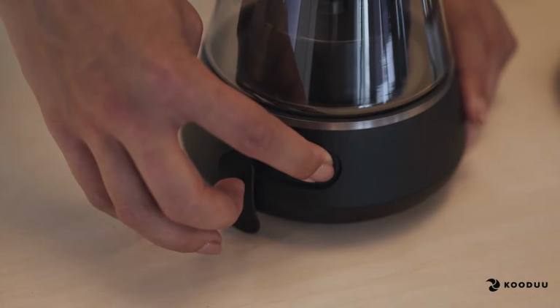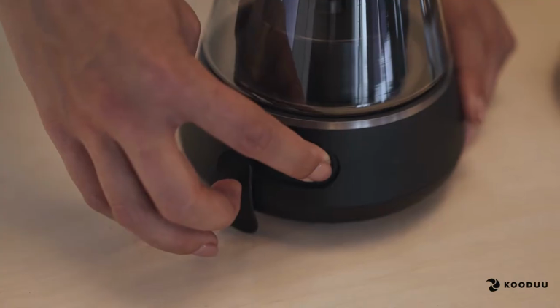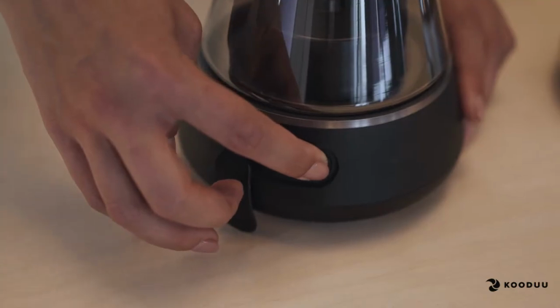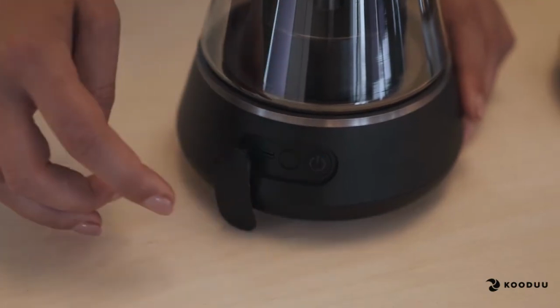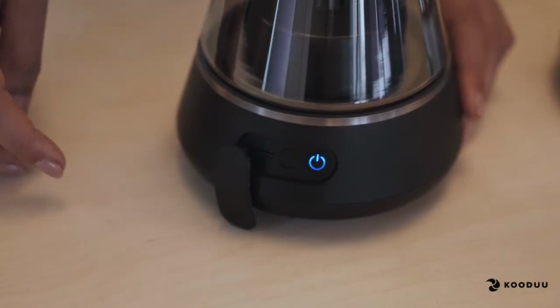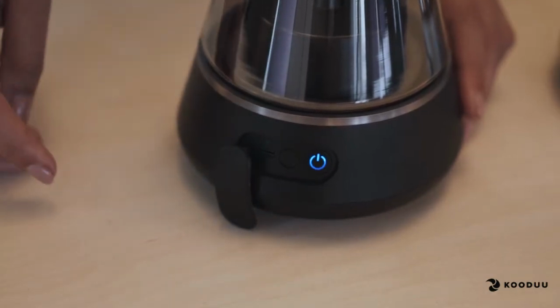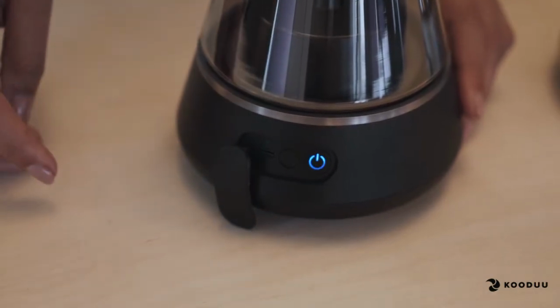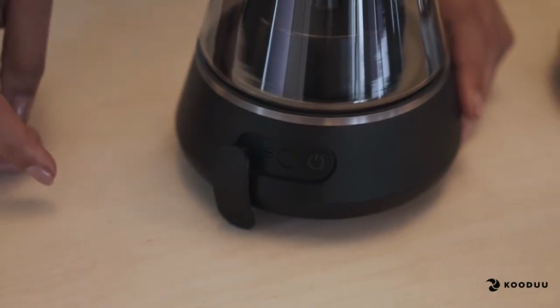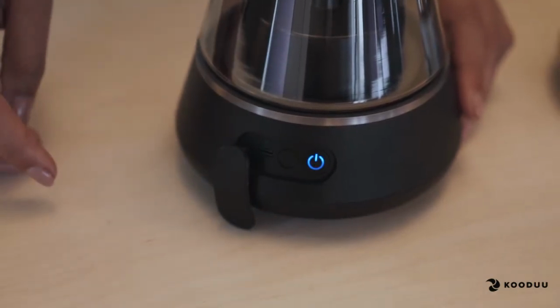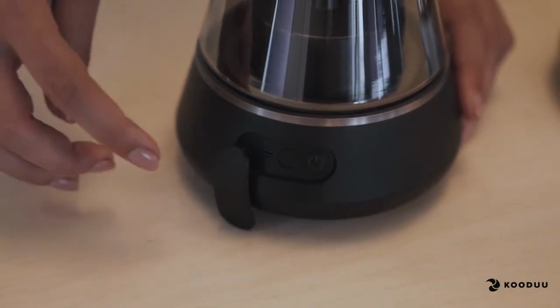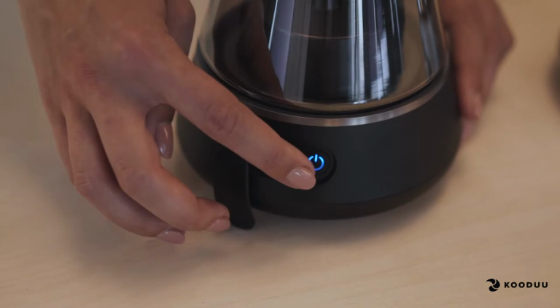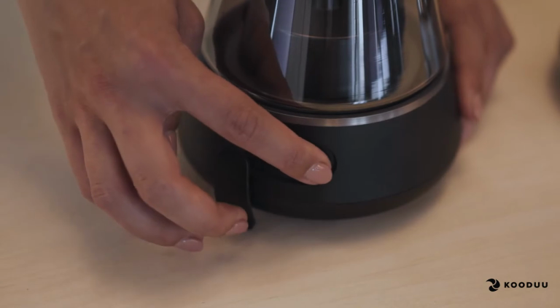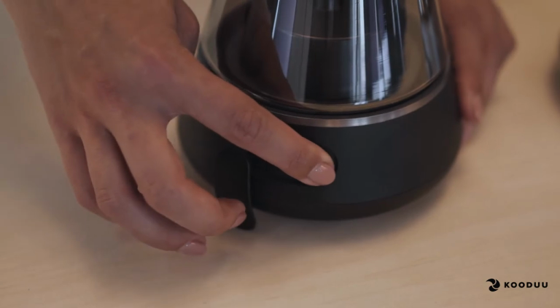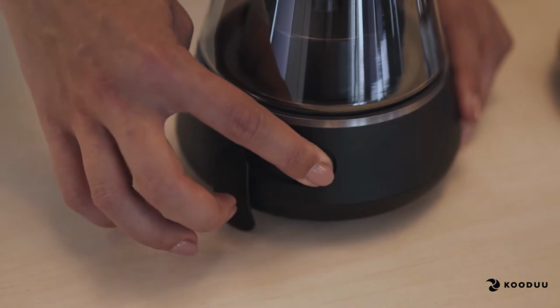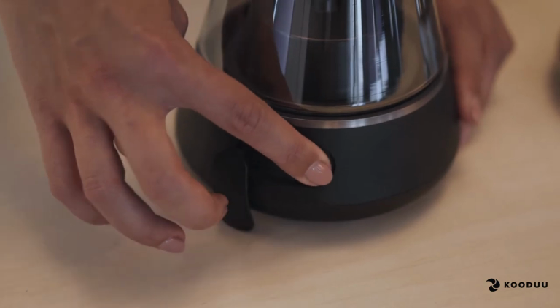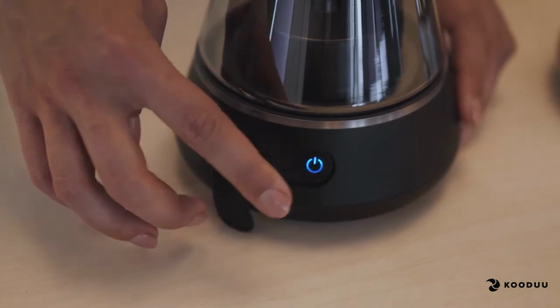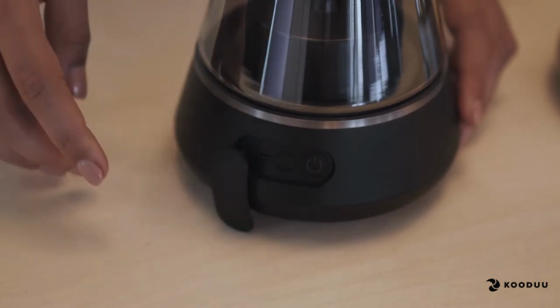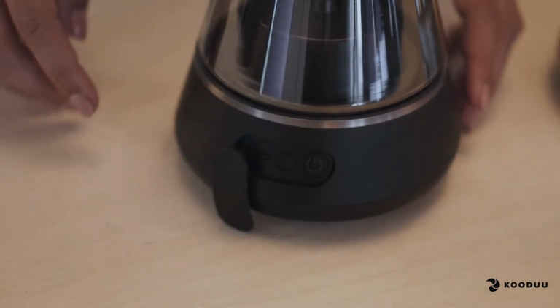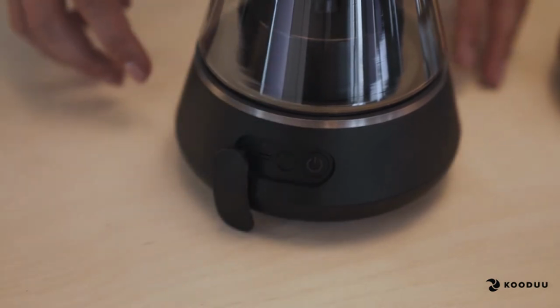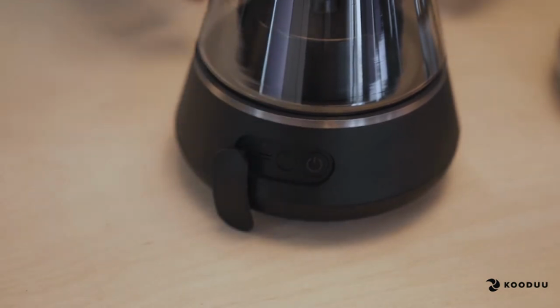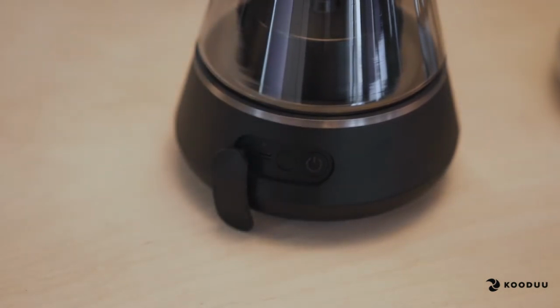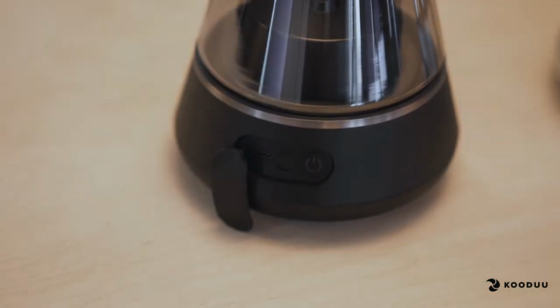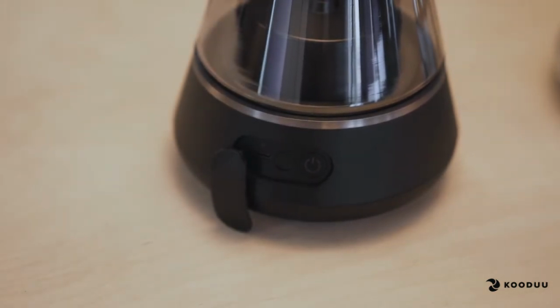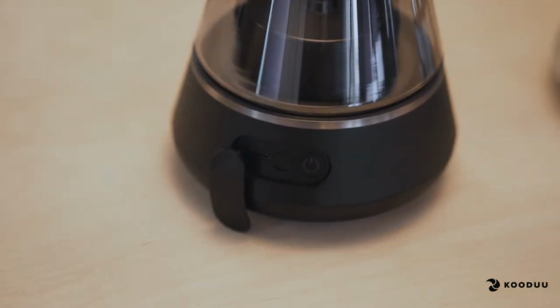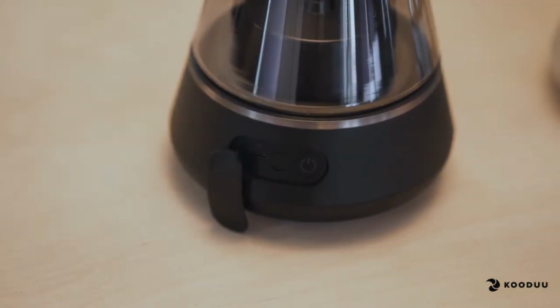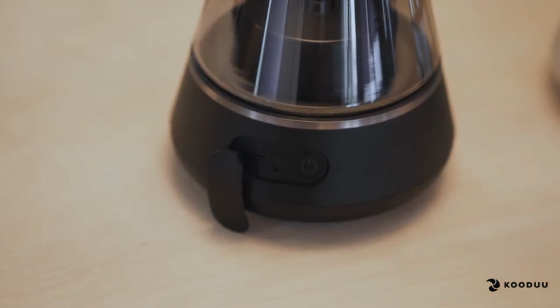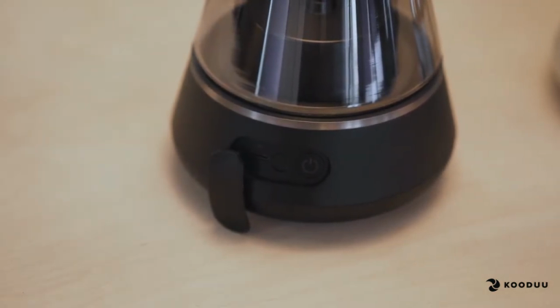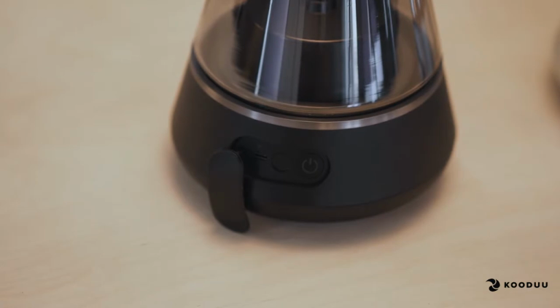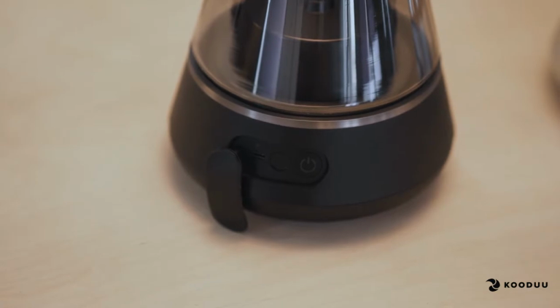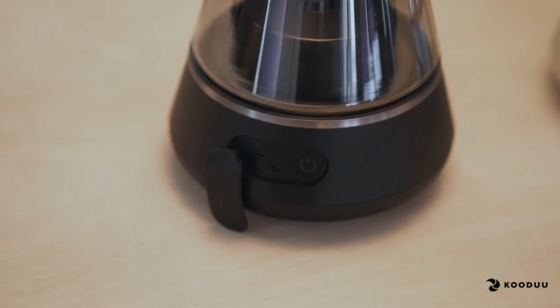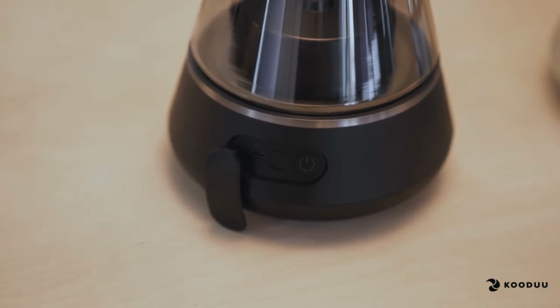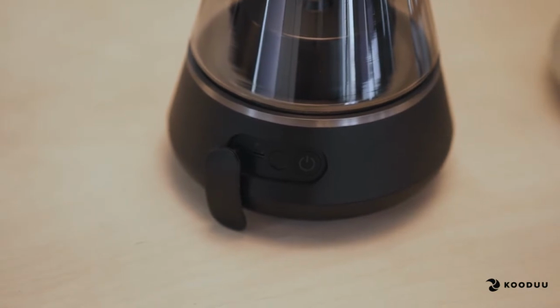Now turn on another product you would like to connect as a follower. Press the button once. You will know your speaker is connected to the master when you hear a single beep from the follower.